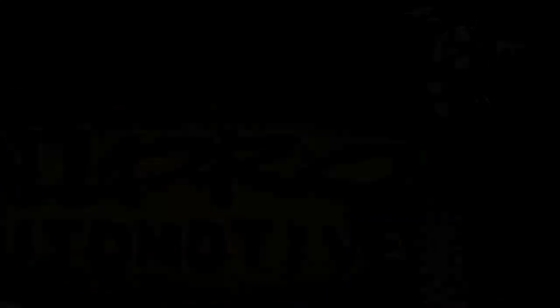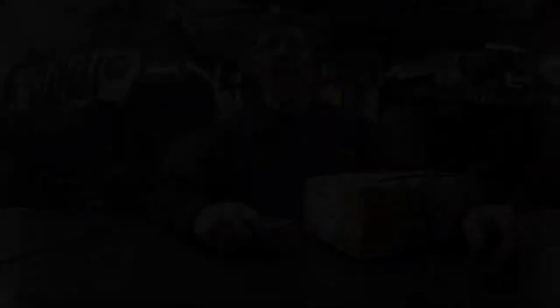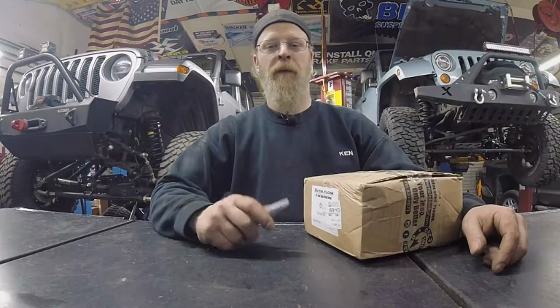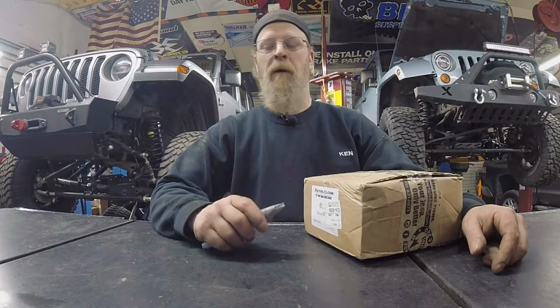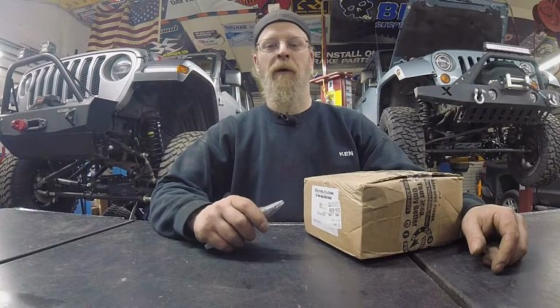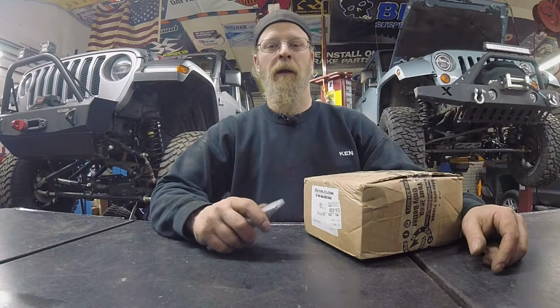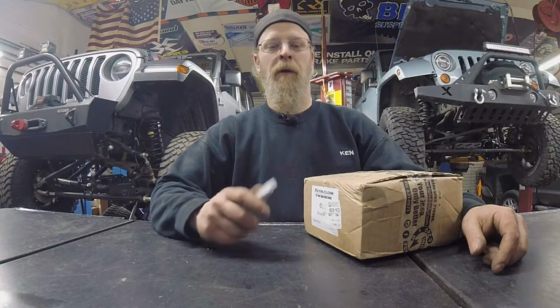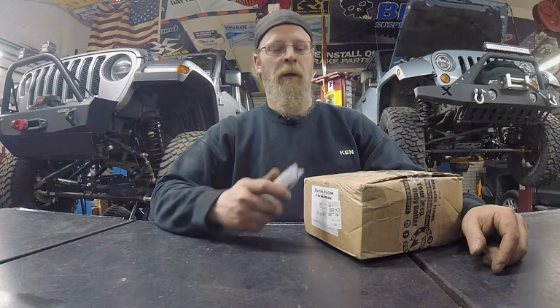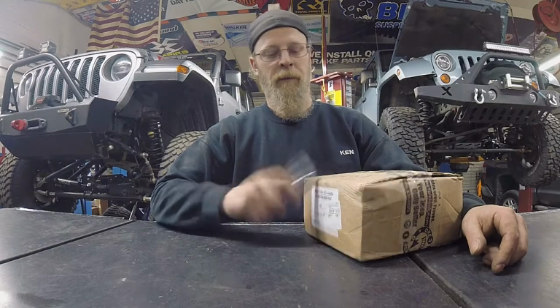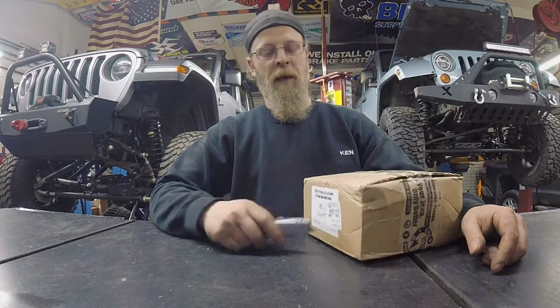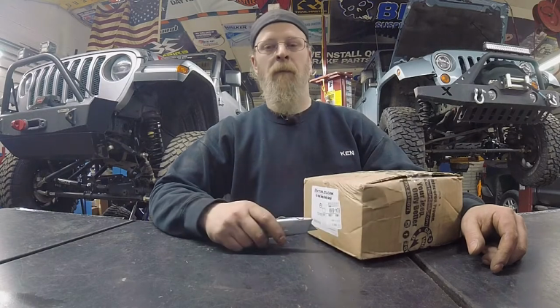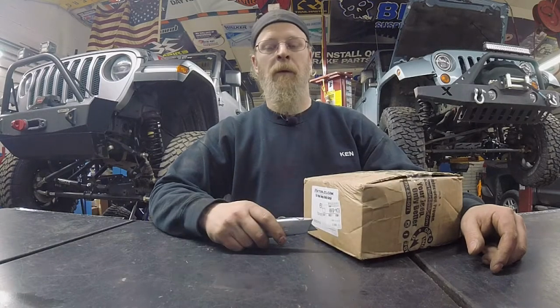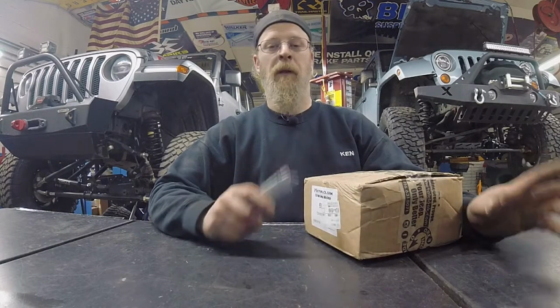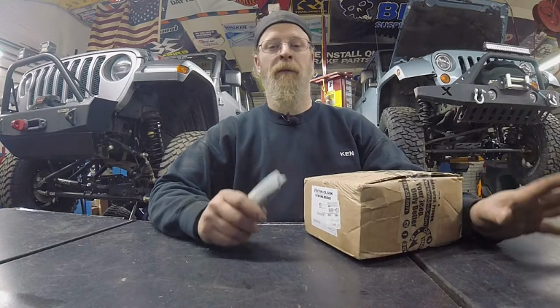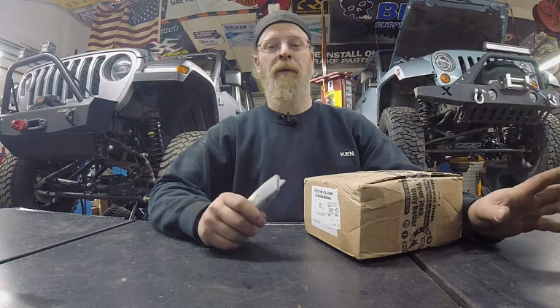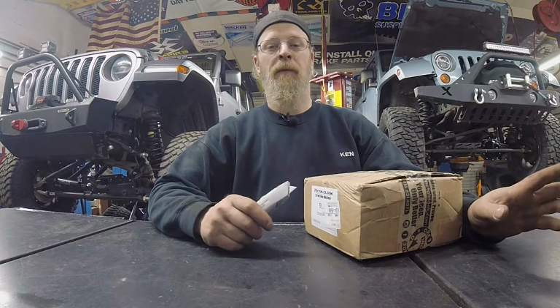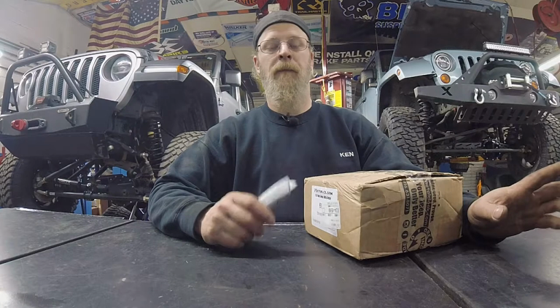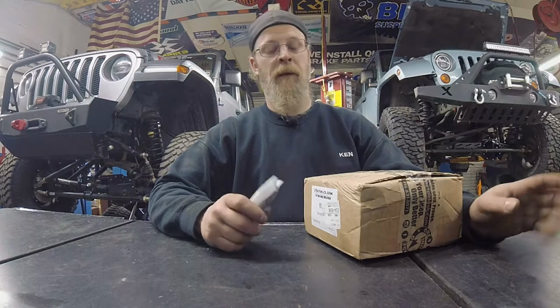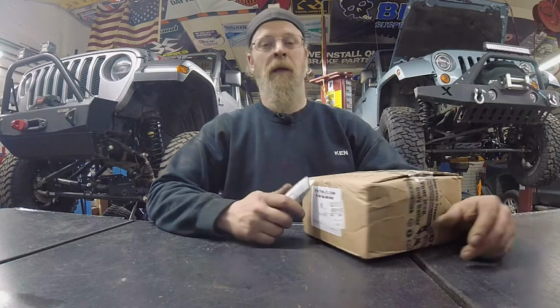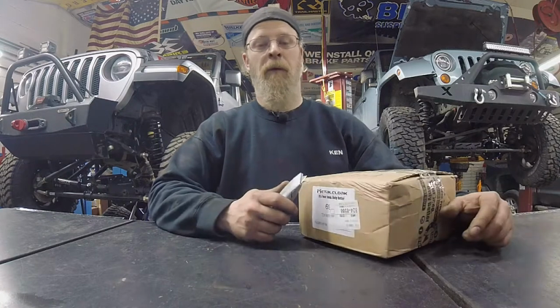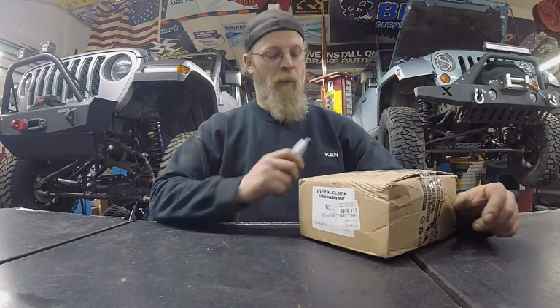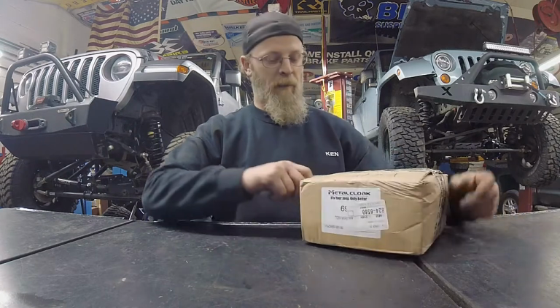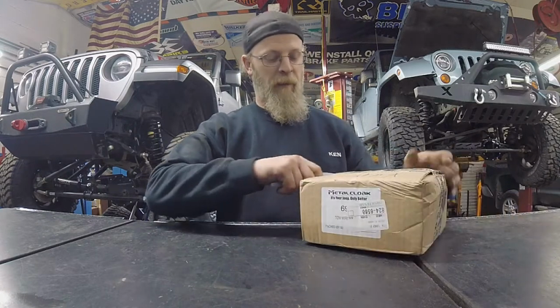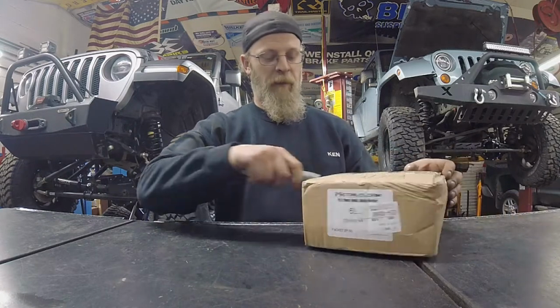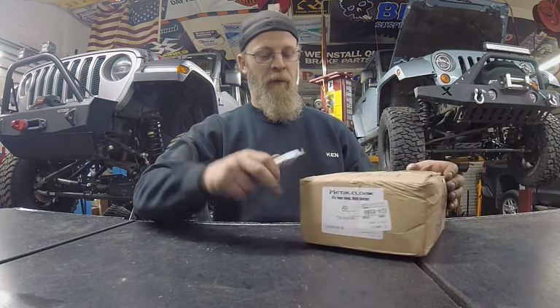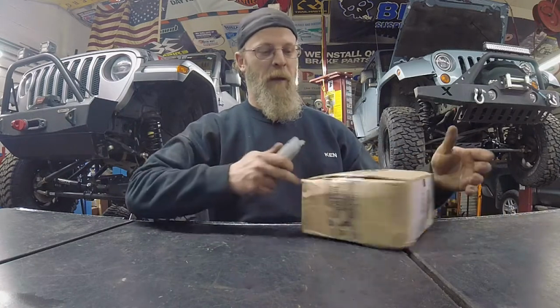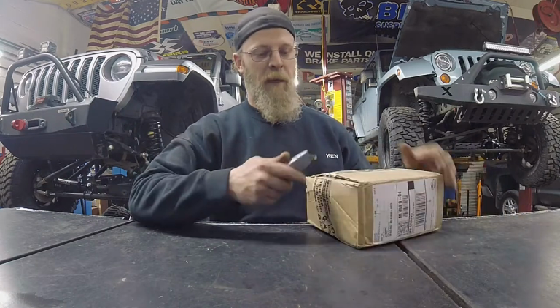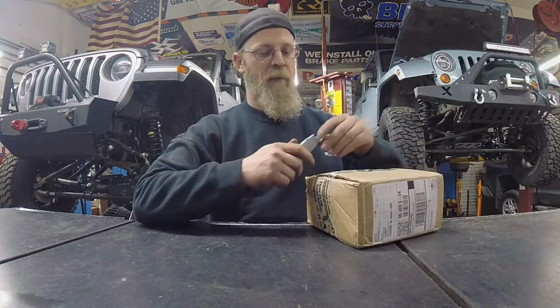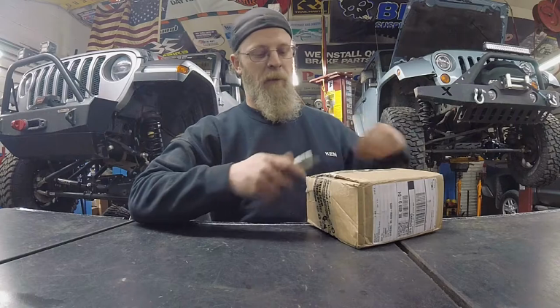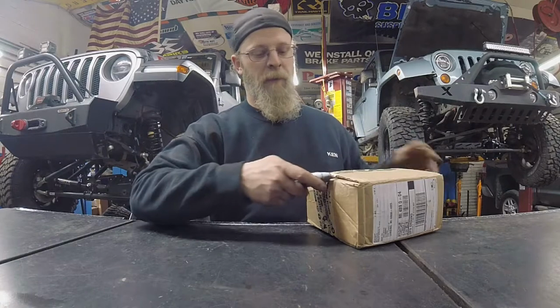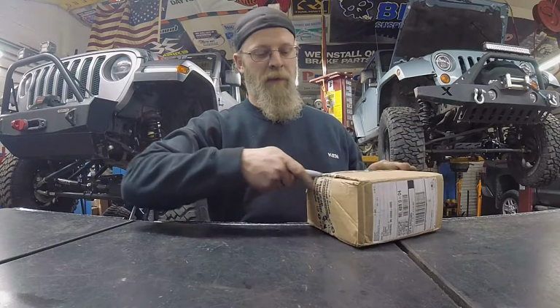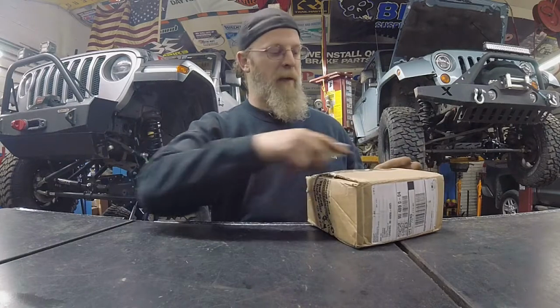Hey folks, Ken from AllPro here. So today we're going to do a really difficult install — and I'm kidding. So what this is, is a new product that came out from Metal Cloak. It's actually pretty neat.